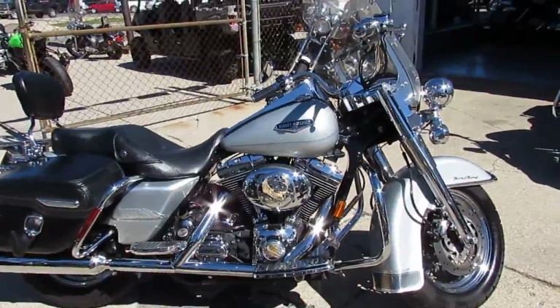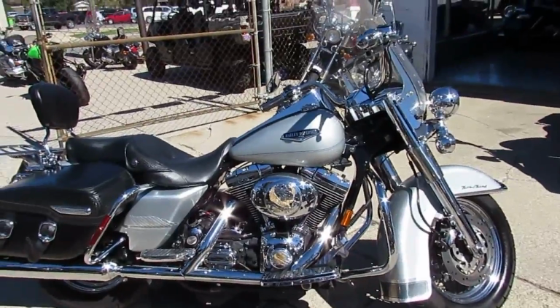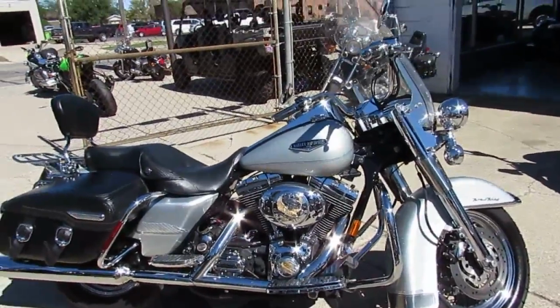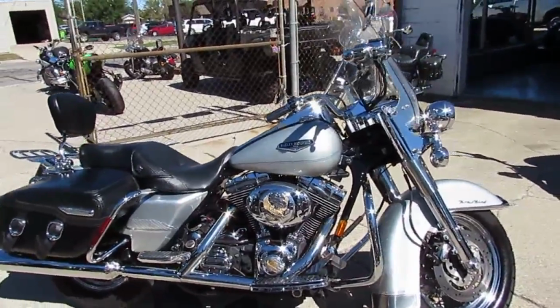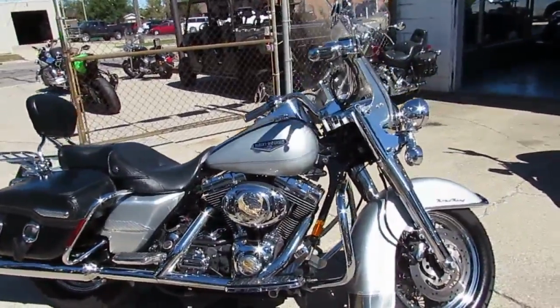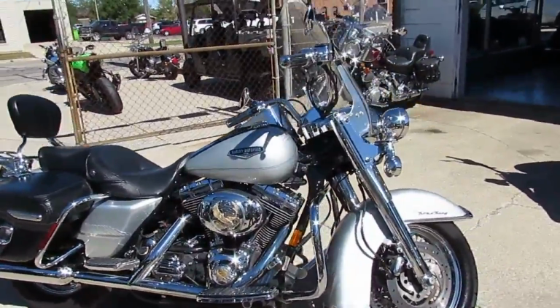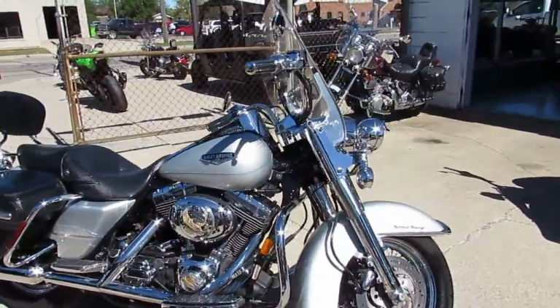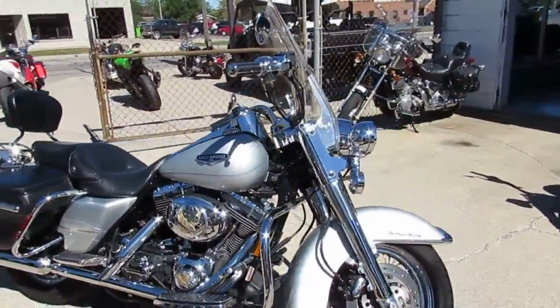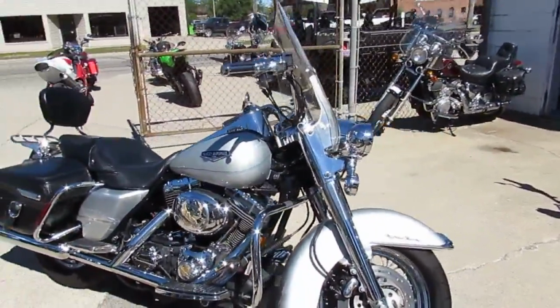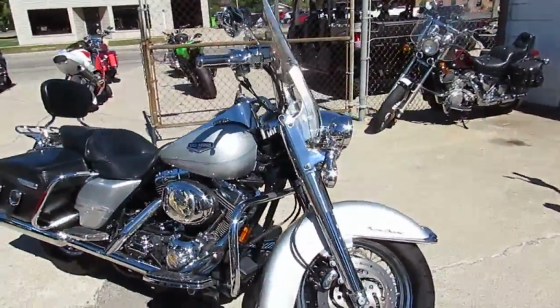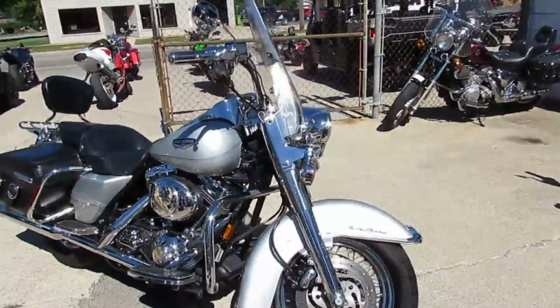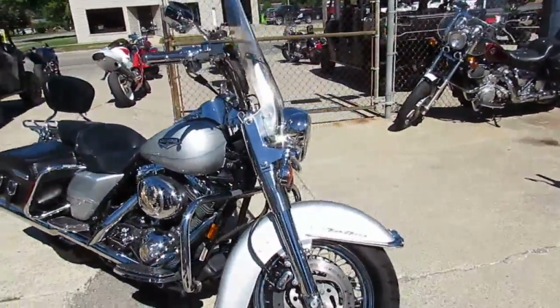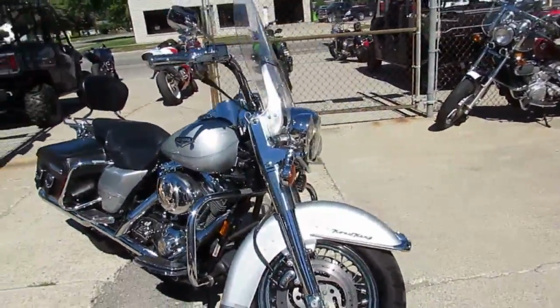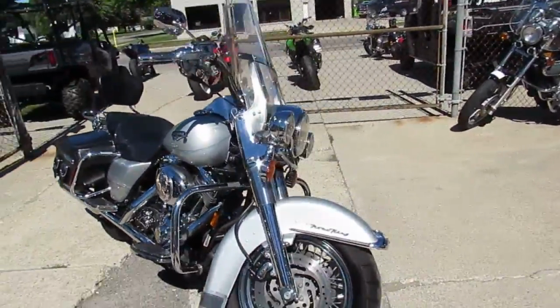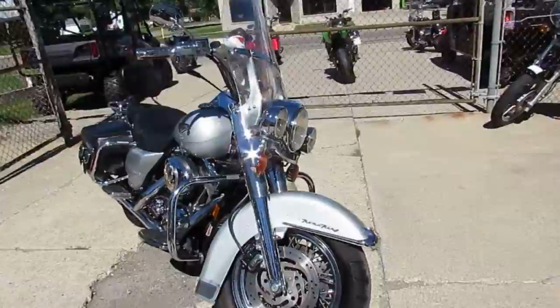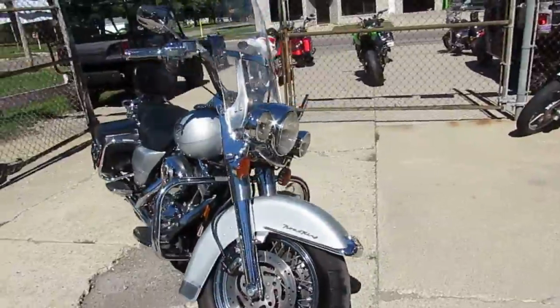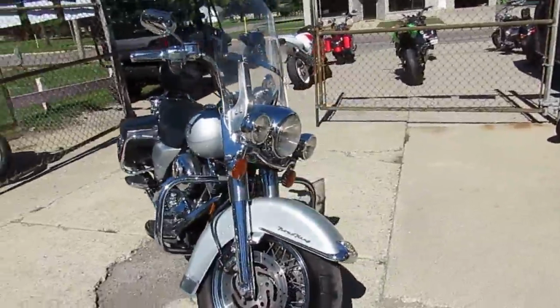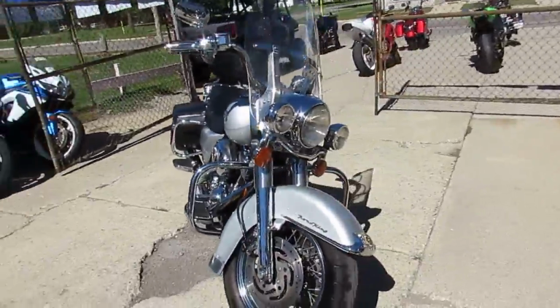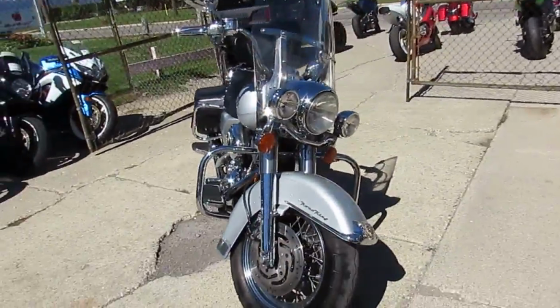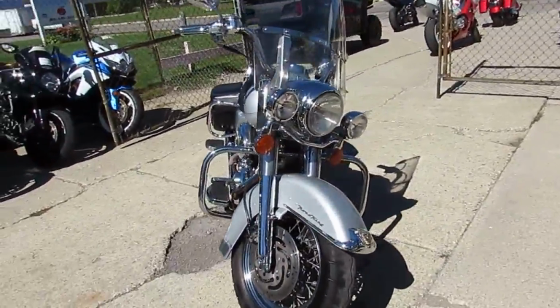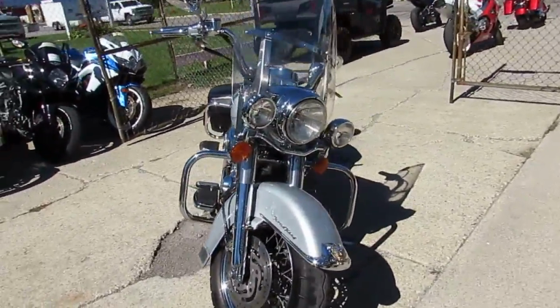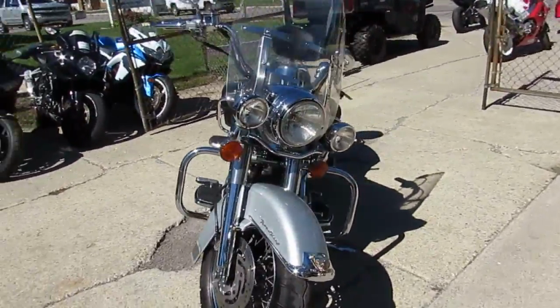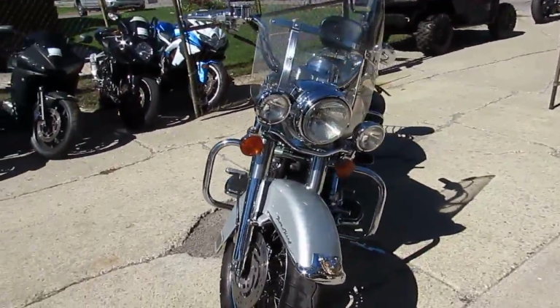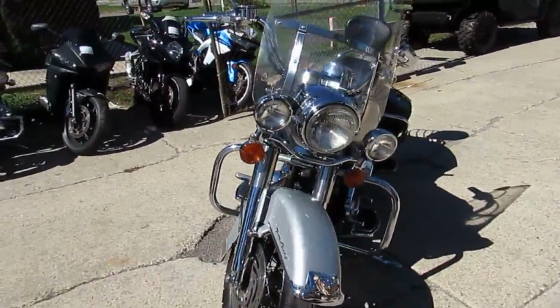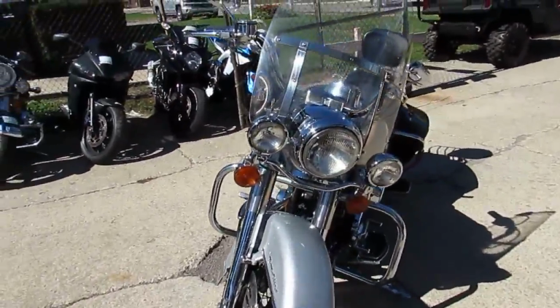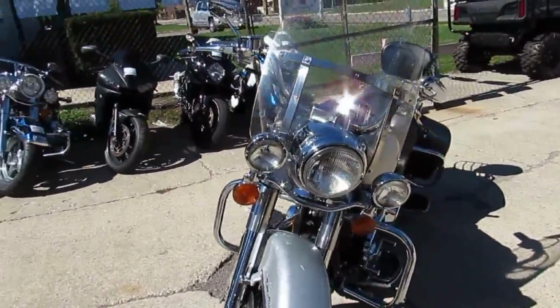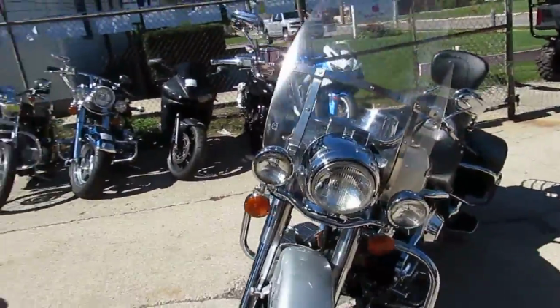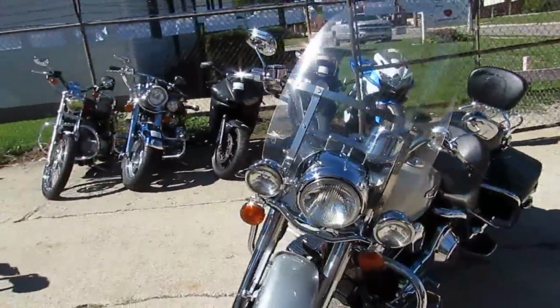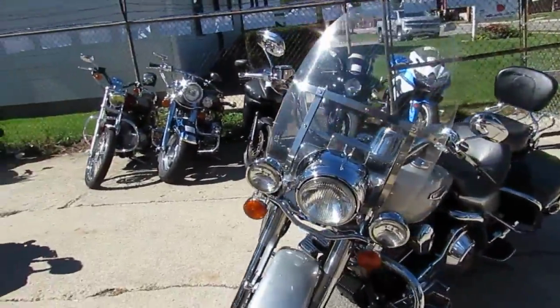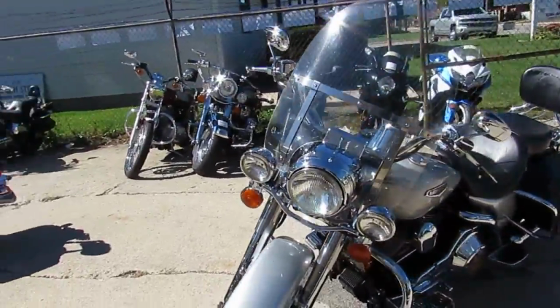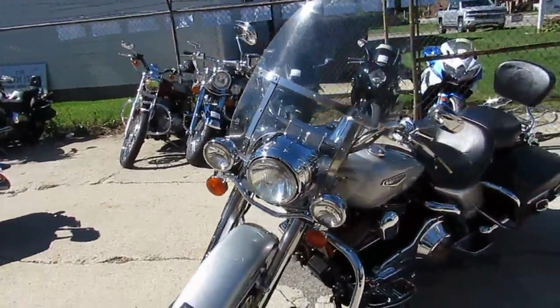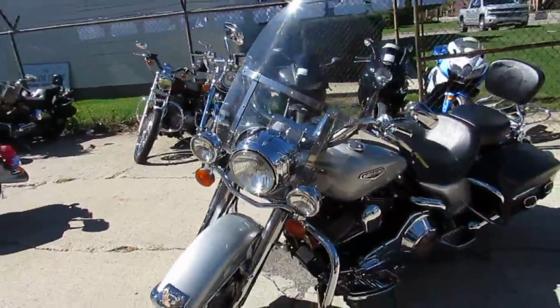Hey guys, it's Approval Powersports. Anybody out there looking for a Harley, we're the Harley headquarters. We've got over 250 used Harleys, guaranteed financing and lease programs.